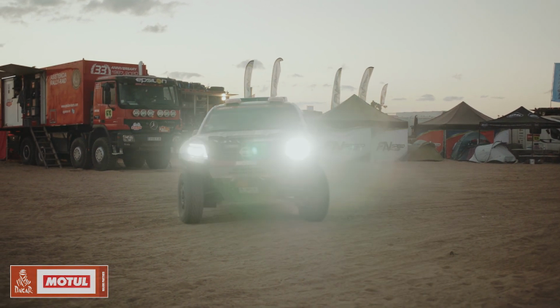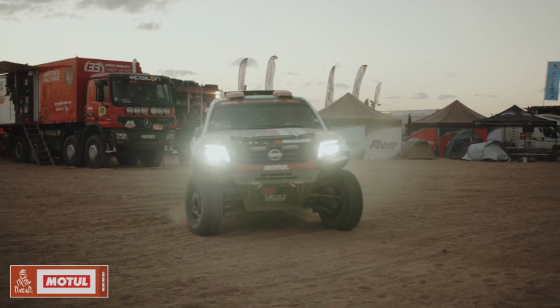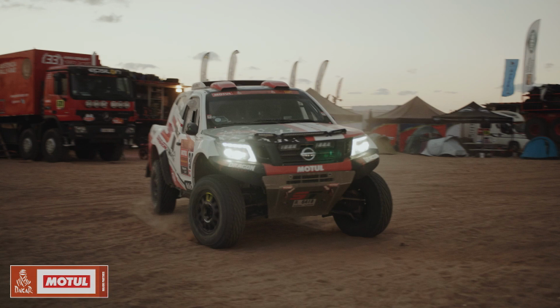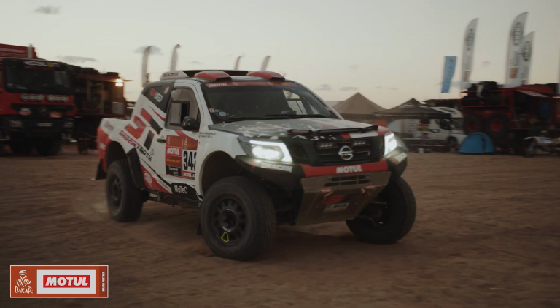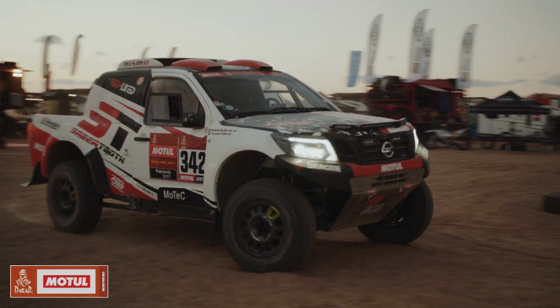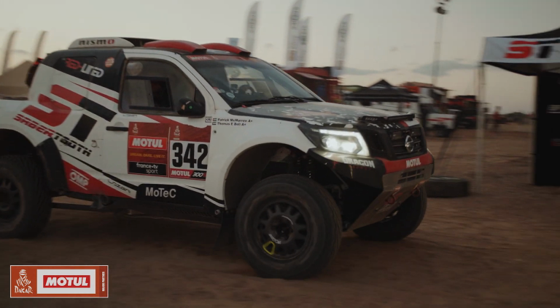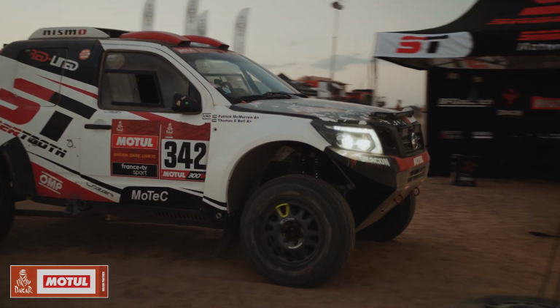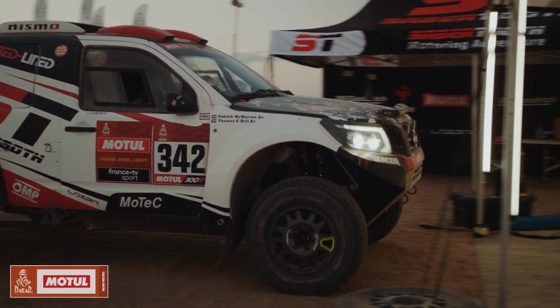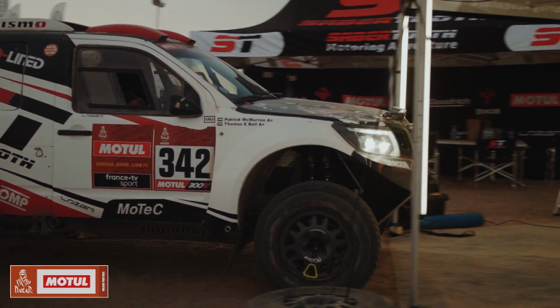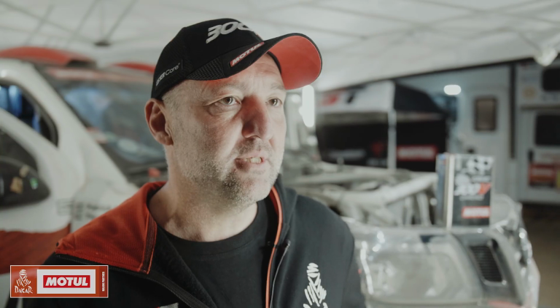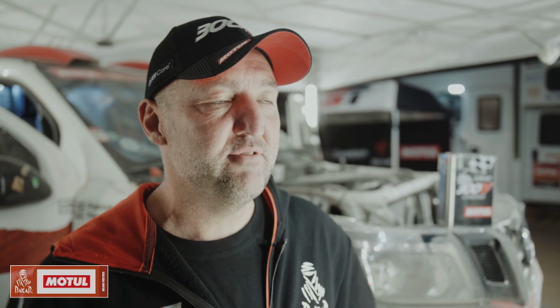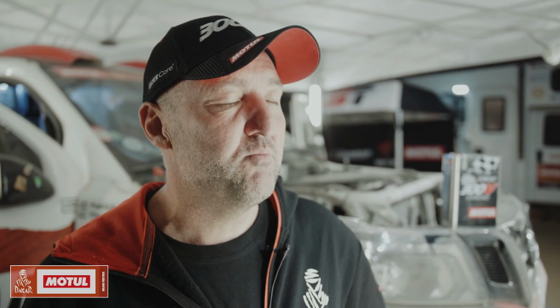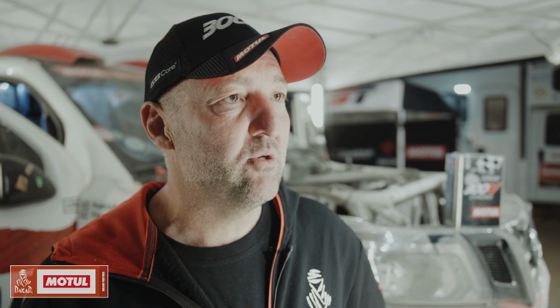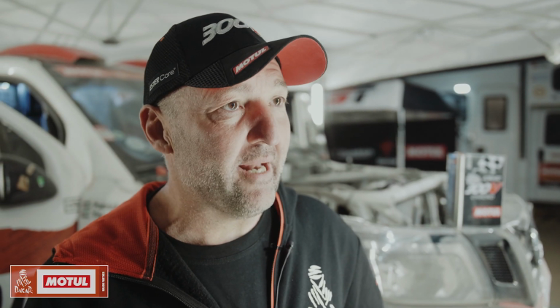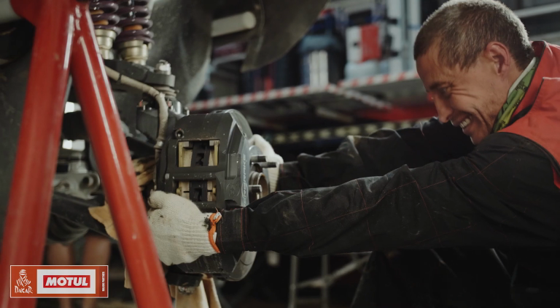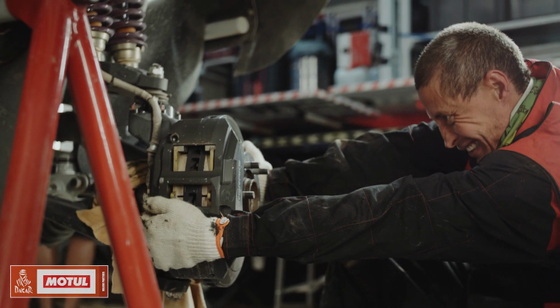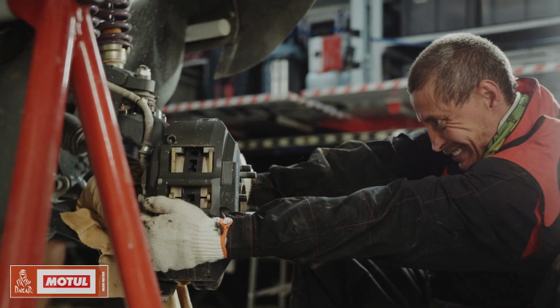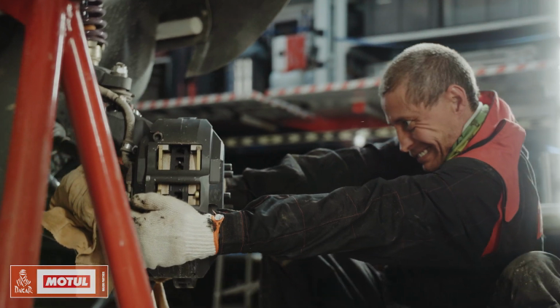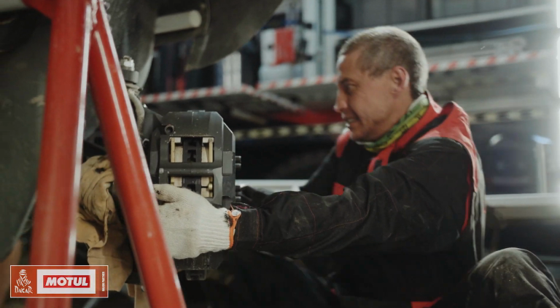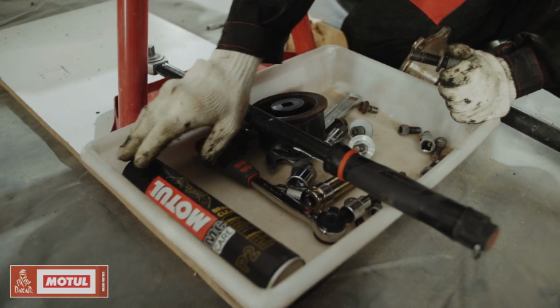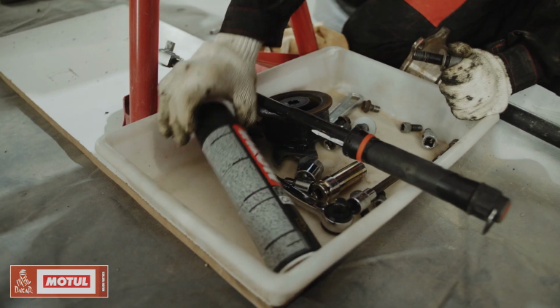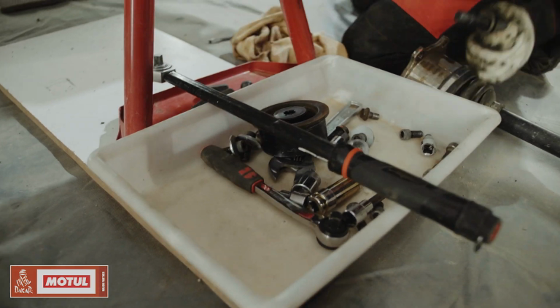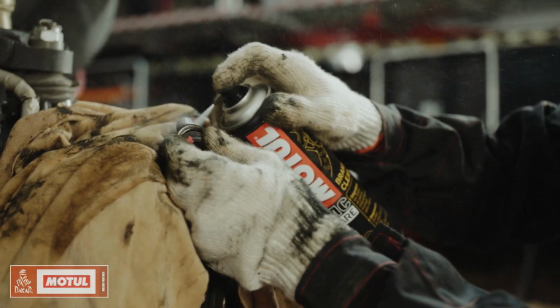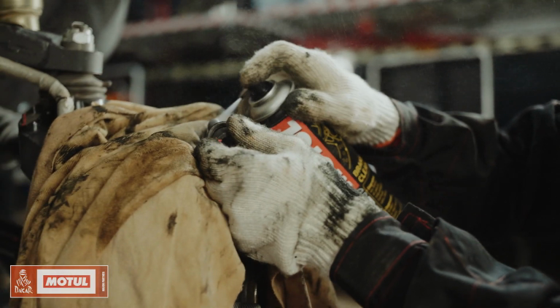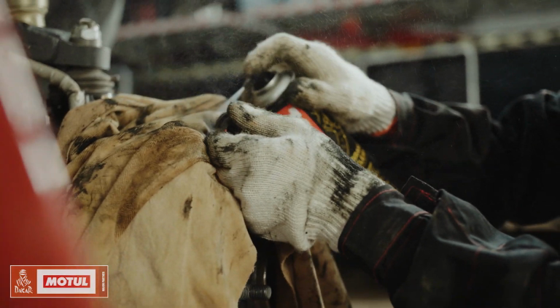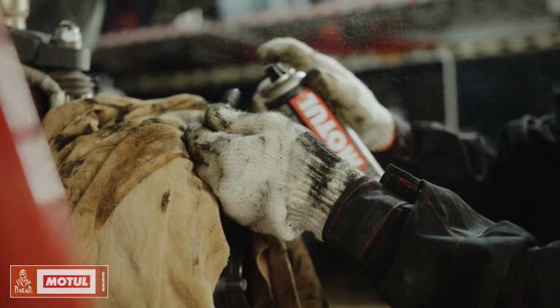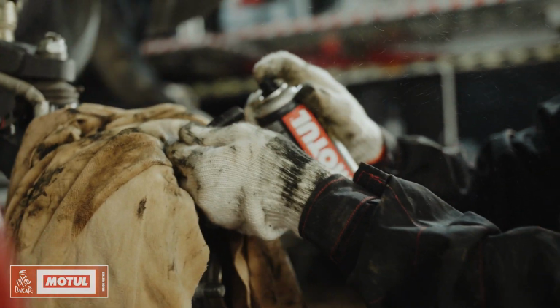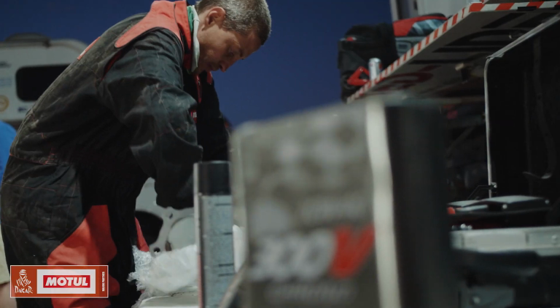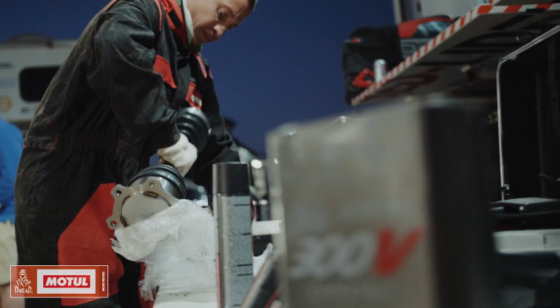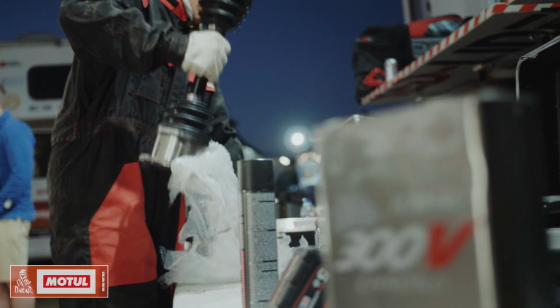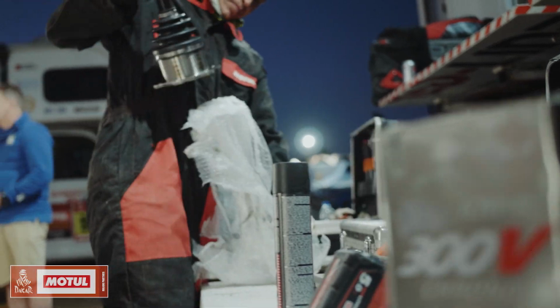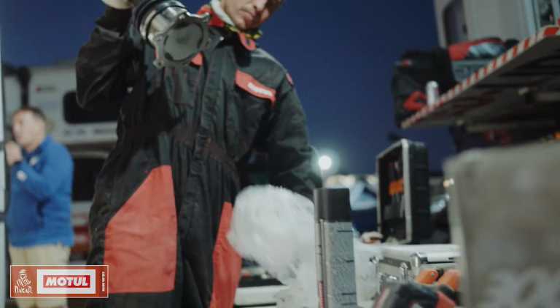Dakar is probably the world's biggest stage. We refer to it as the toughest motorsport event on the planet. So when building a car to this magnitude, it needs to be strong, it needs to be reliable, and you need to use the best products.